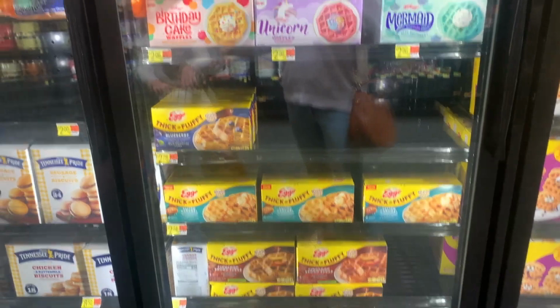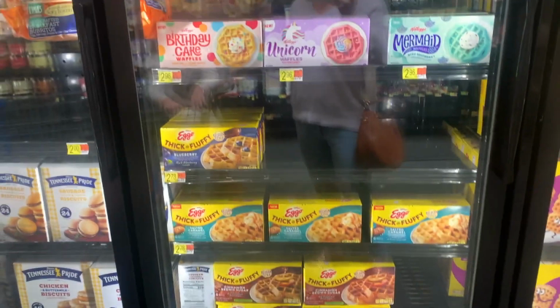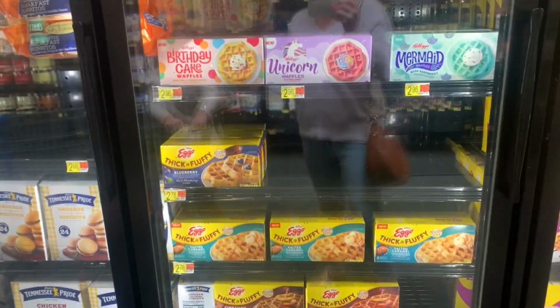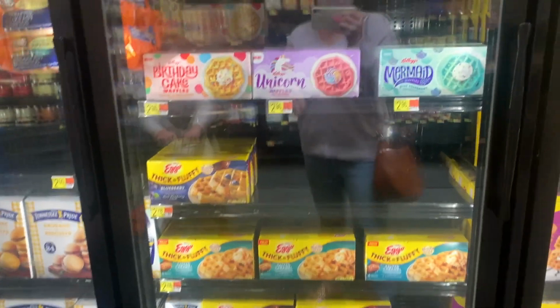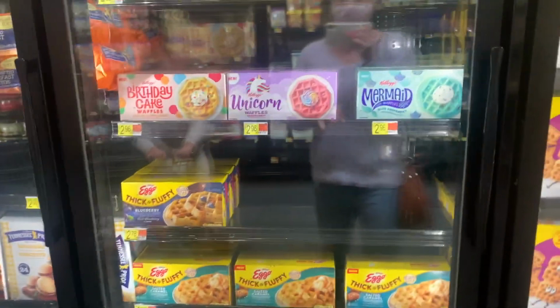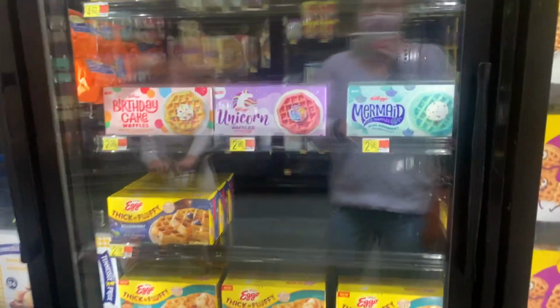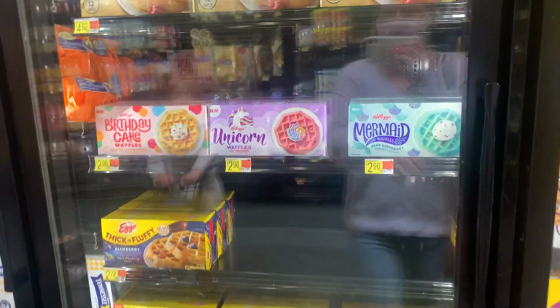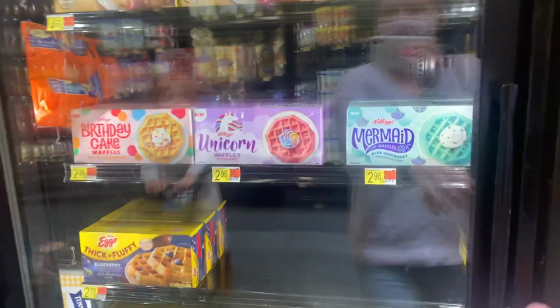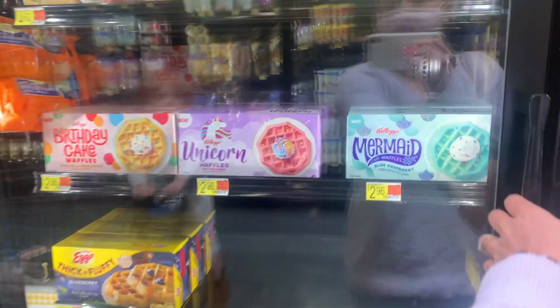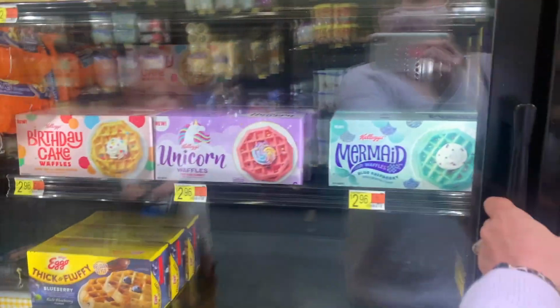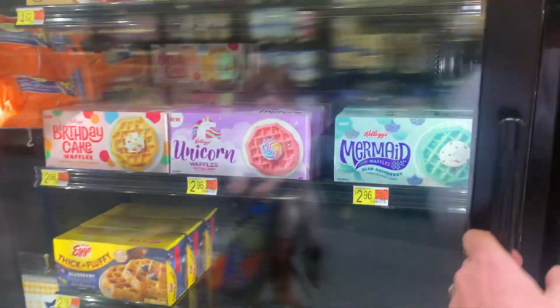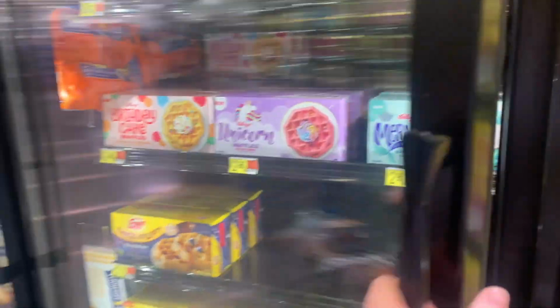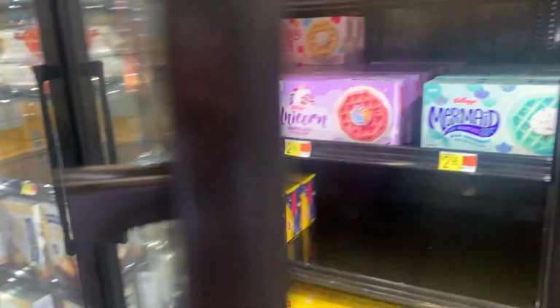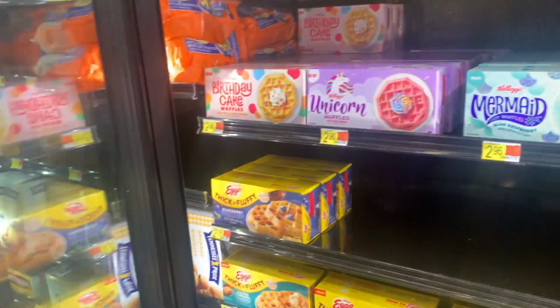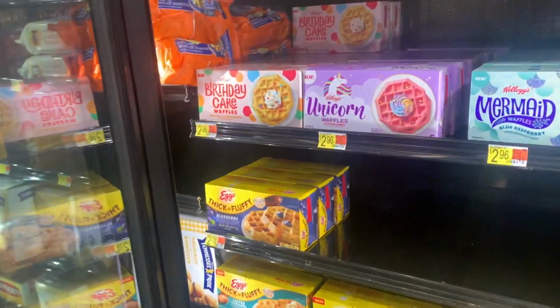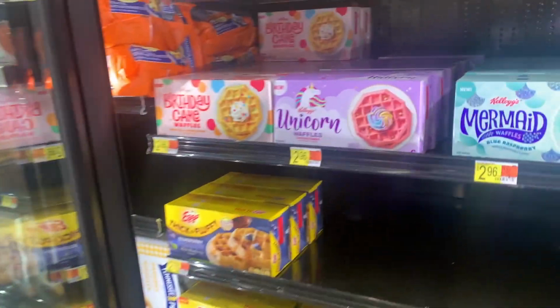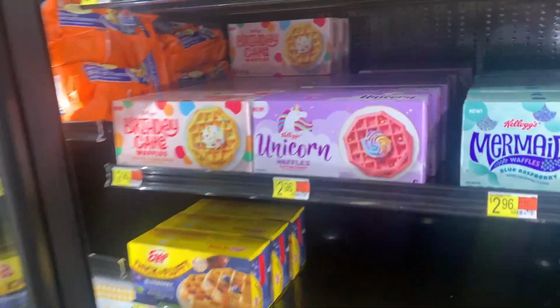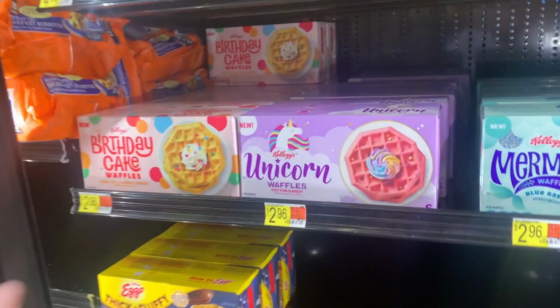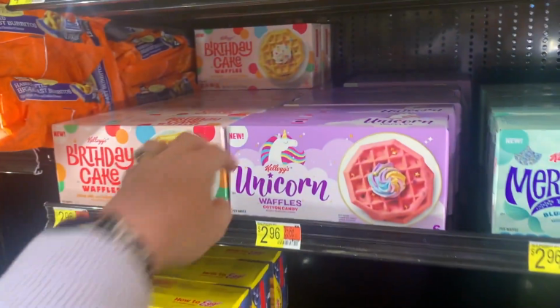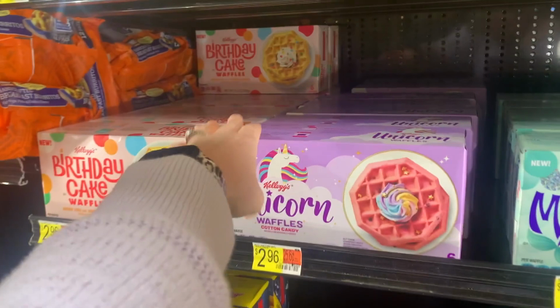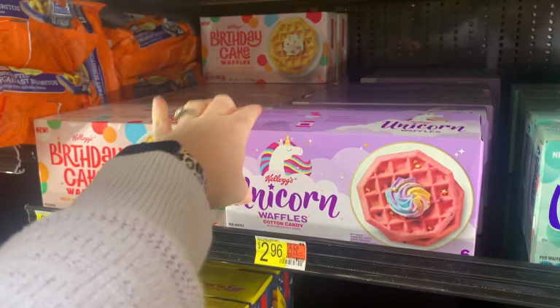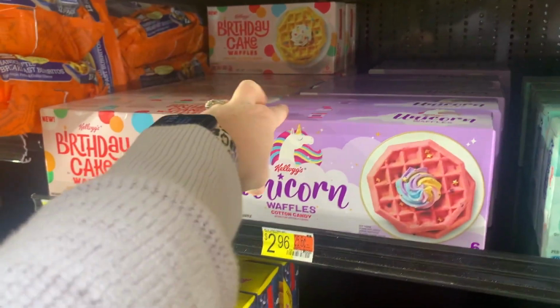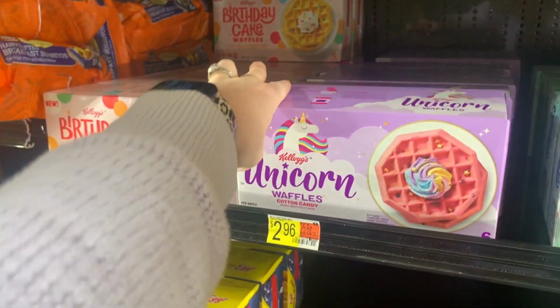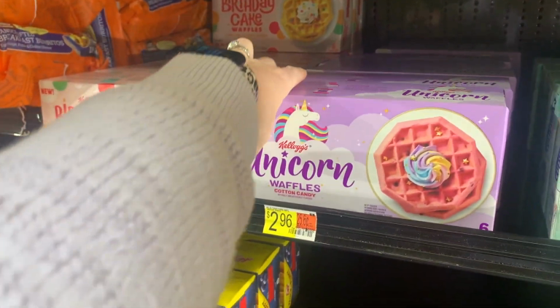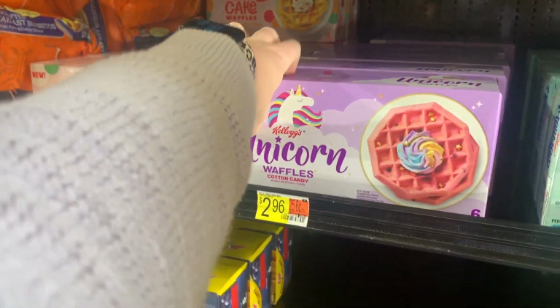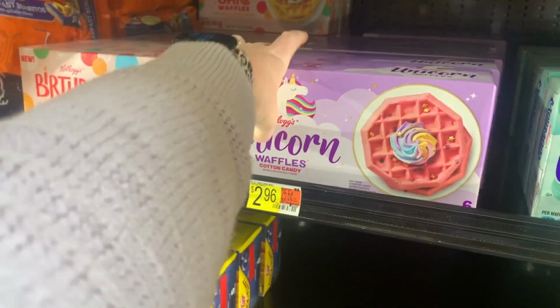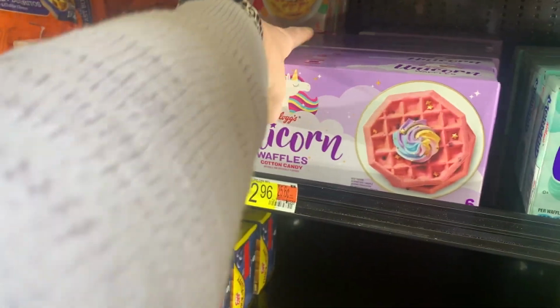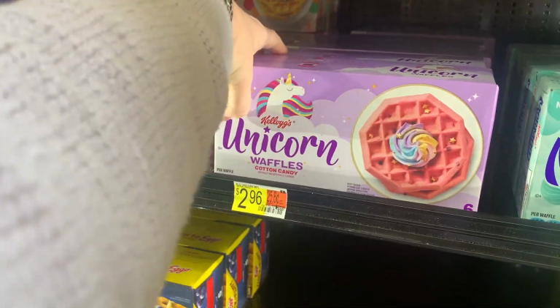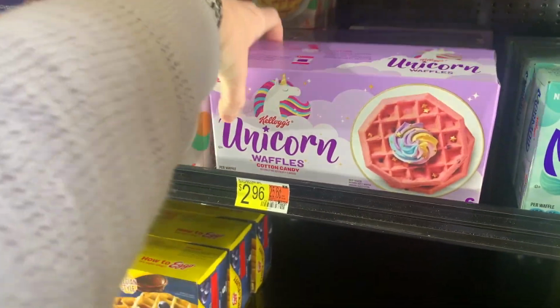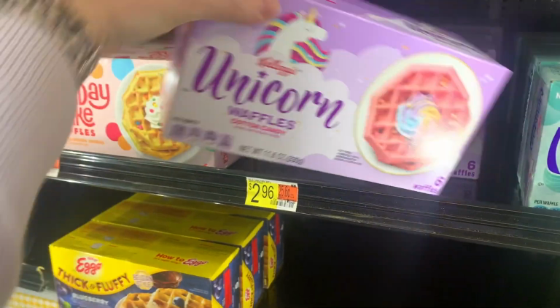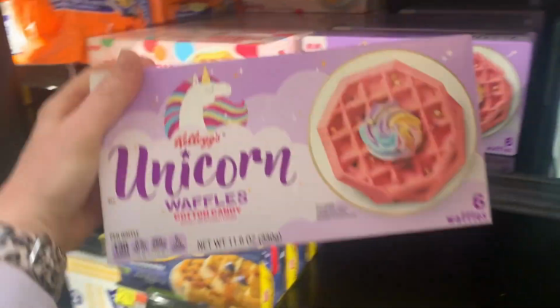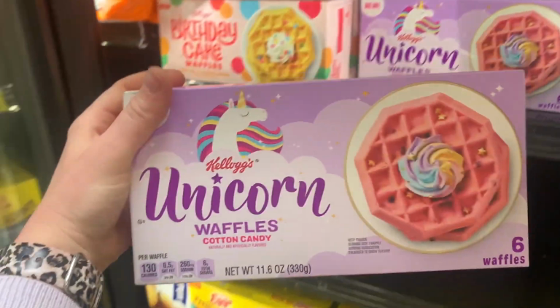I want unicorn. You want the unicorn? They also have mermaids. She wants these. It's cream!